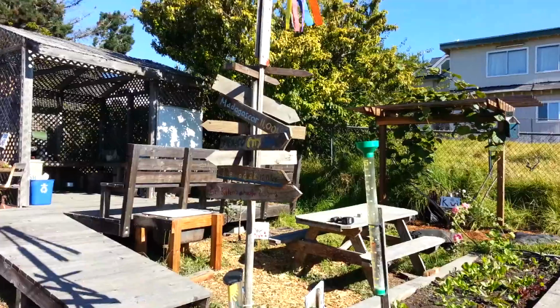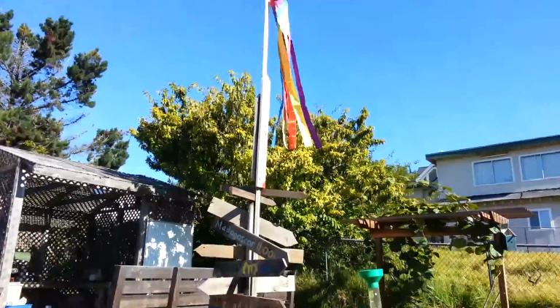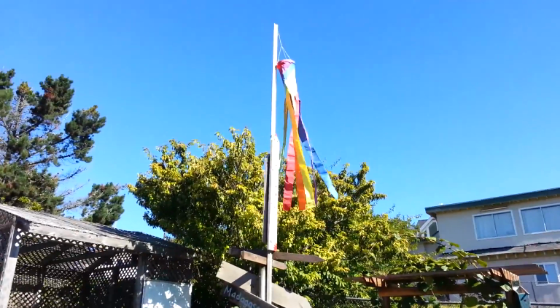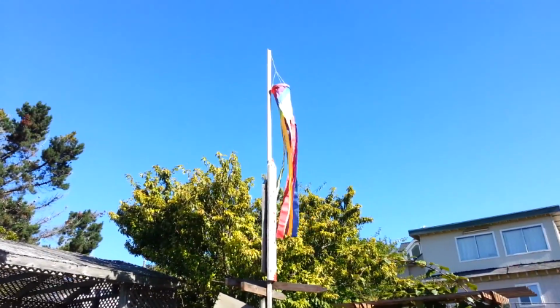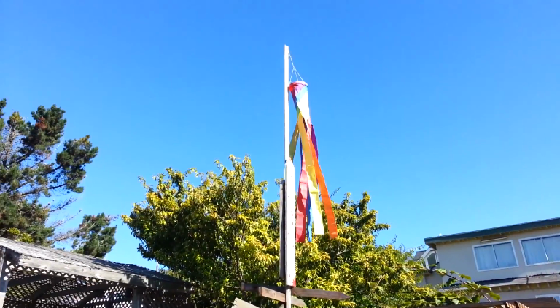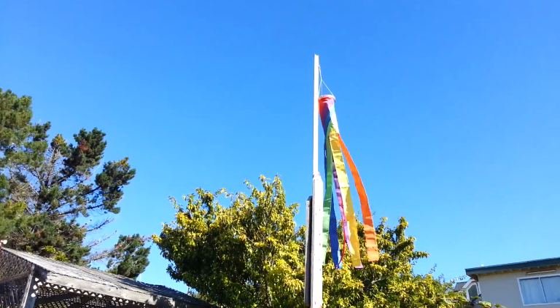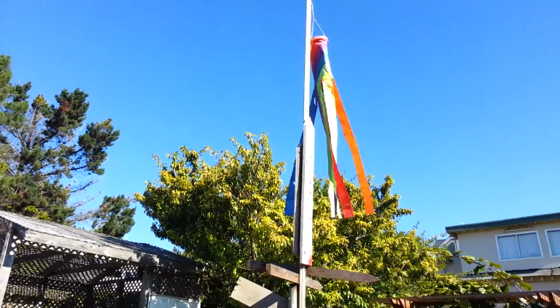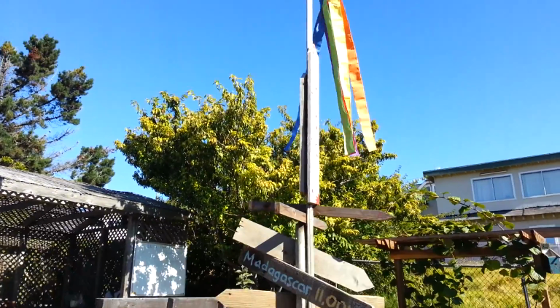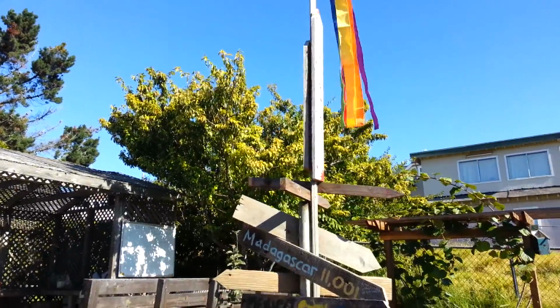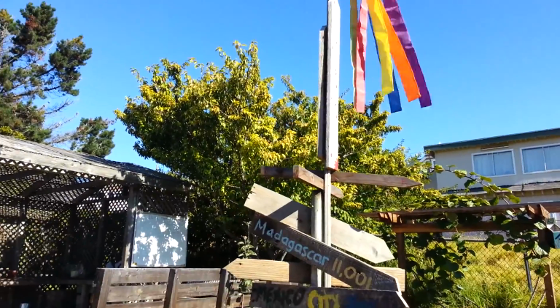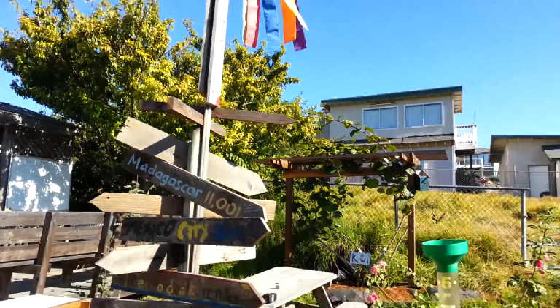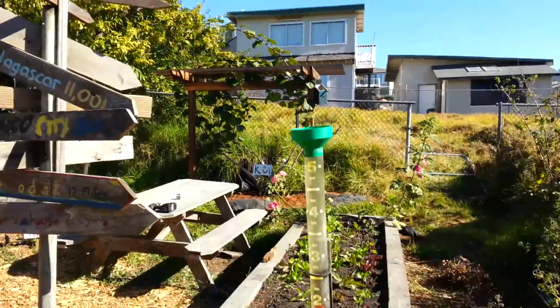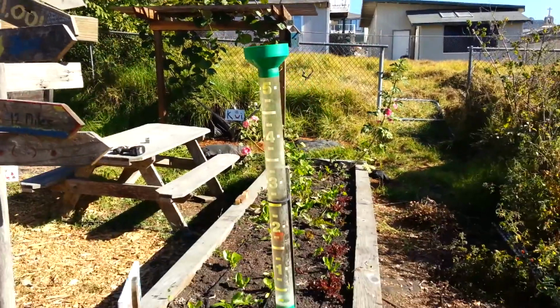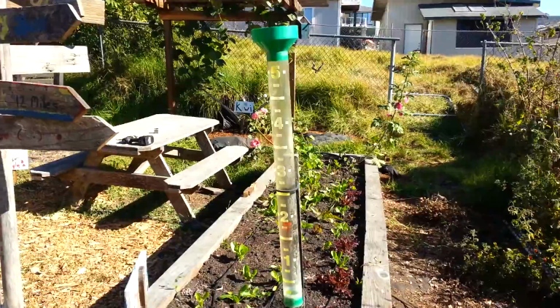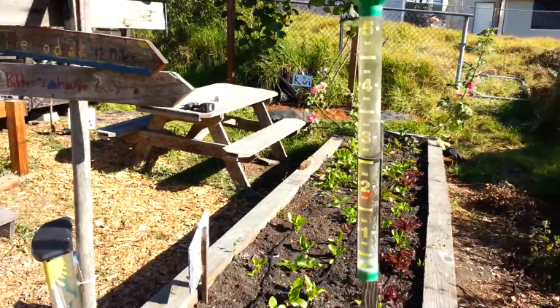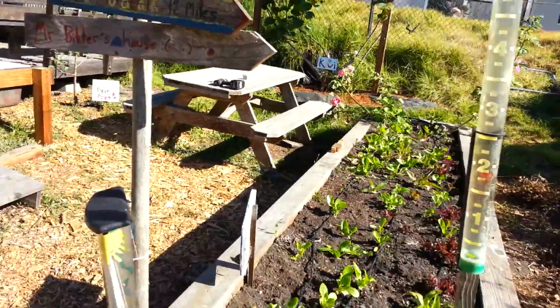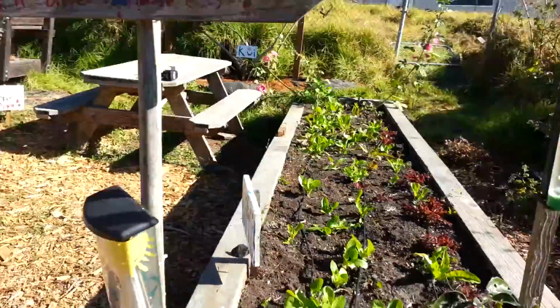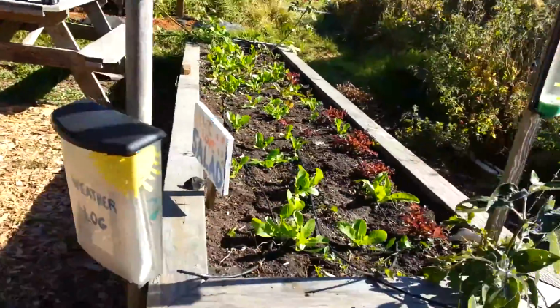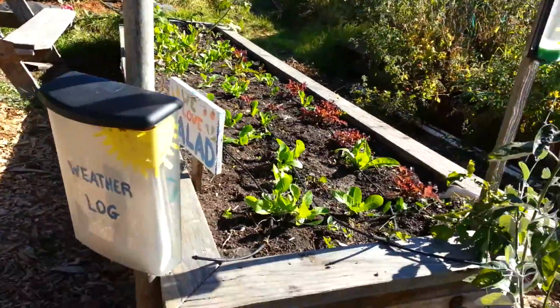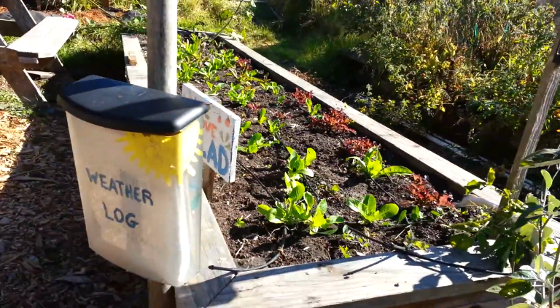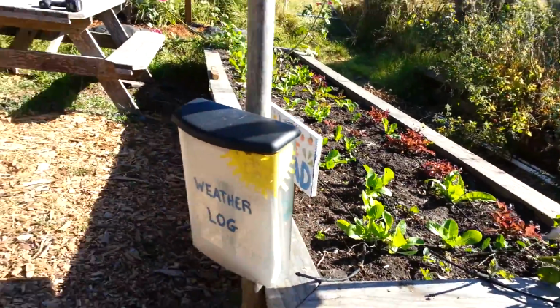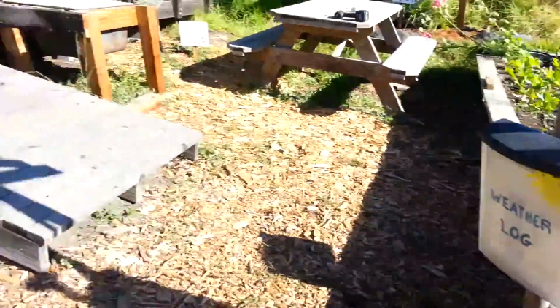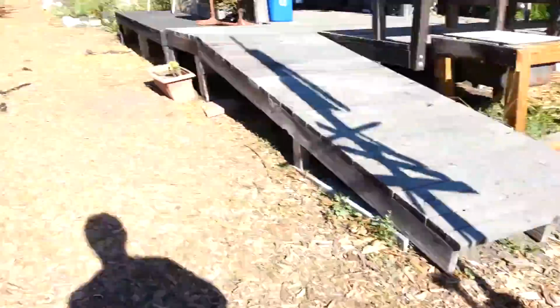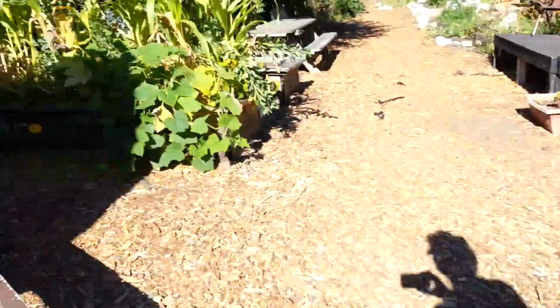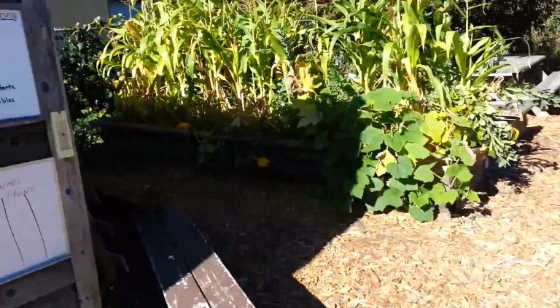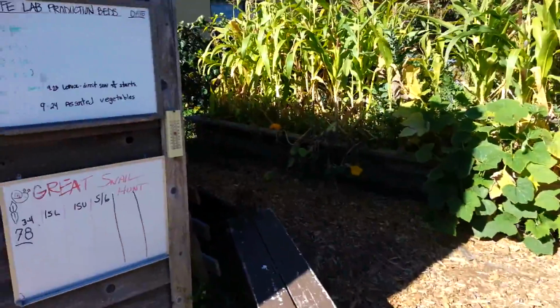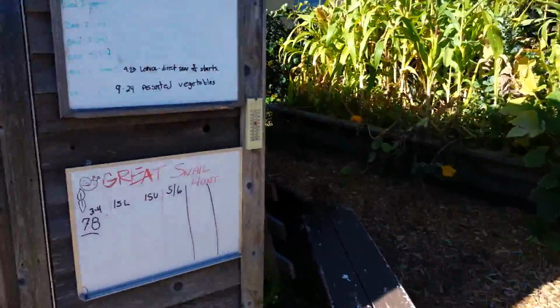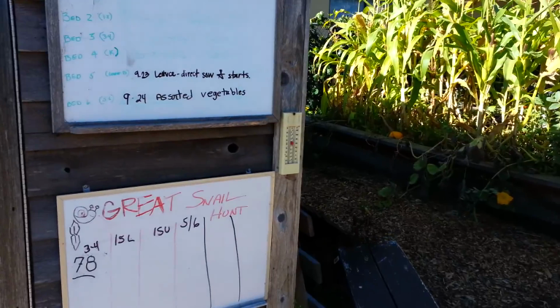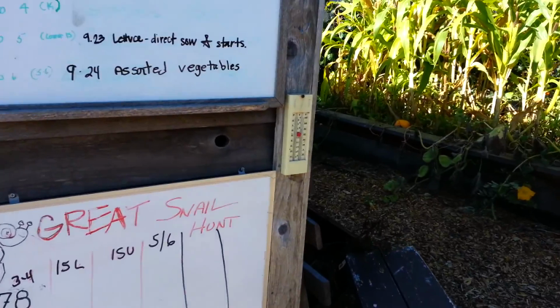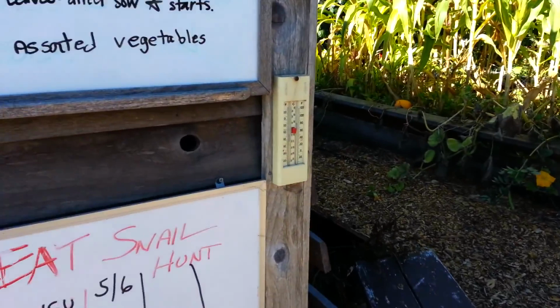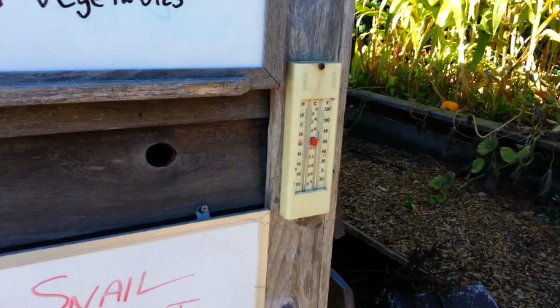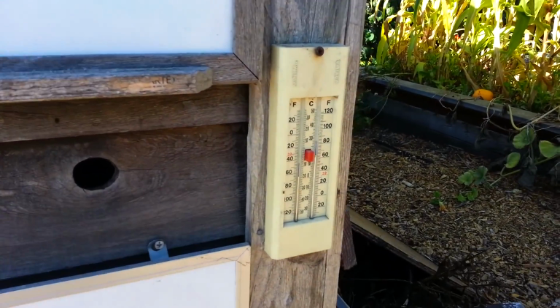This is our weather station. We have a windsock and cardinal directions, a rain gauge, a weather log, and over here on the corner of the shed, there's a minimum maximum thermometer.